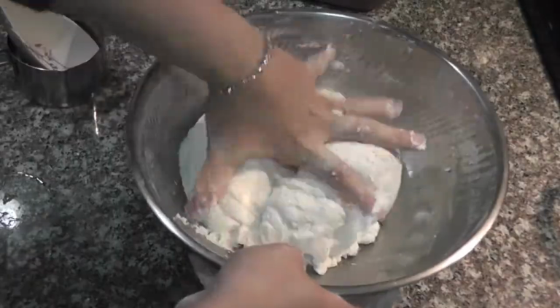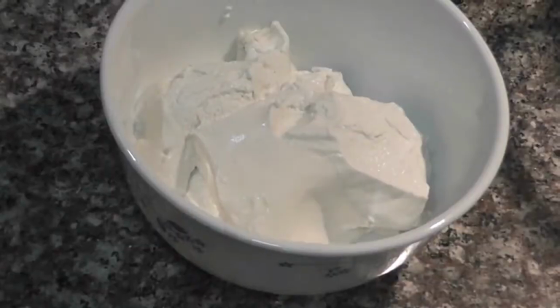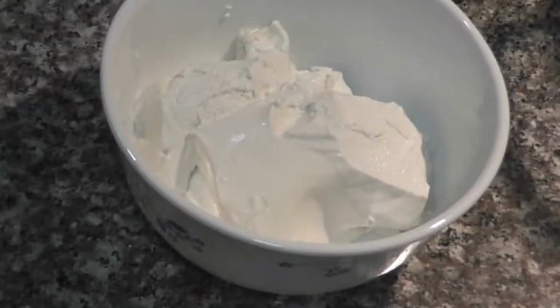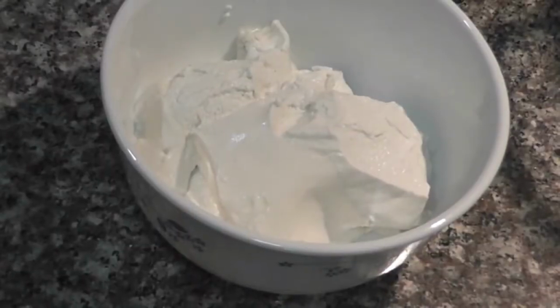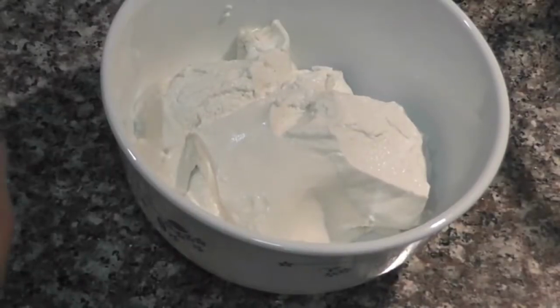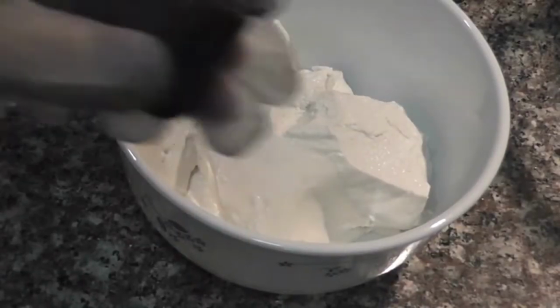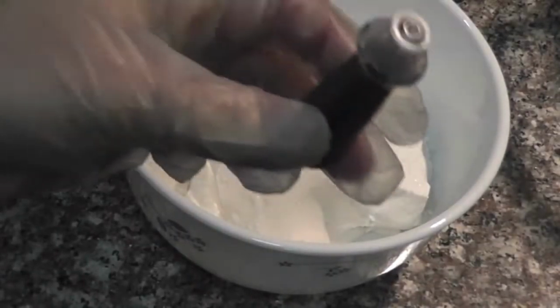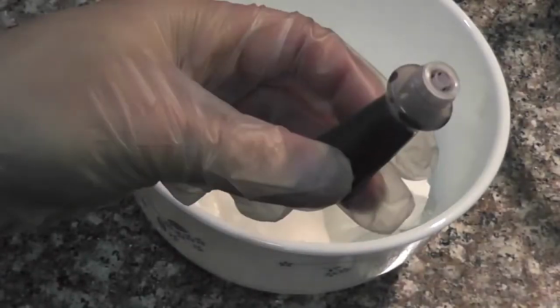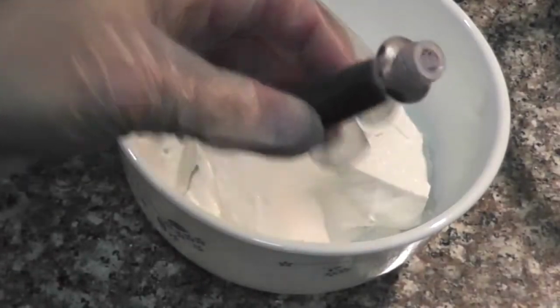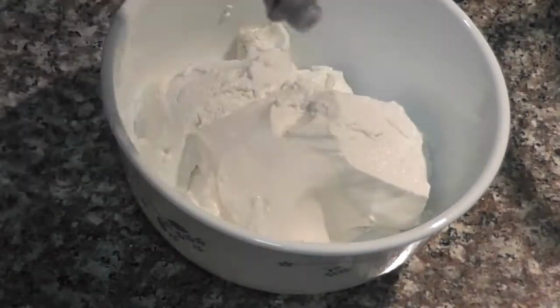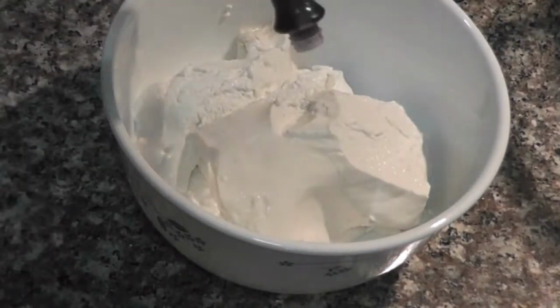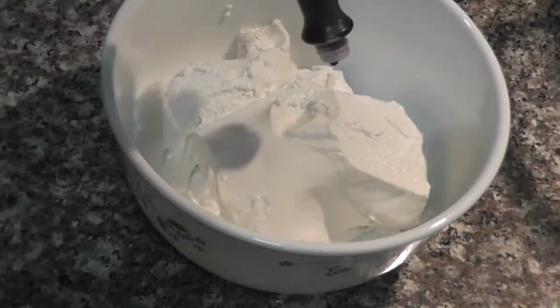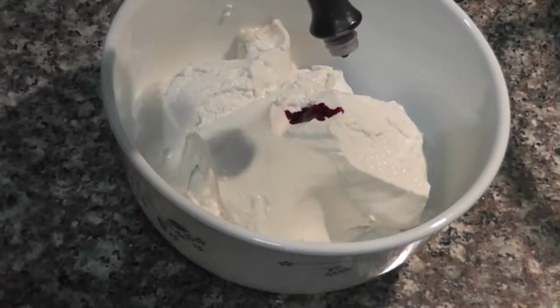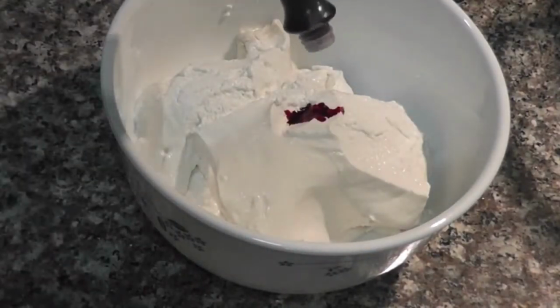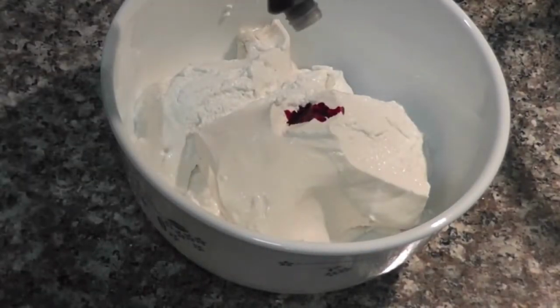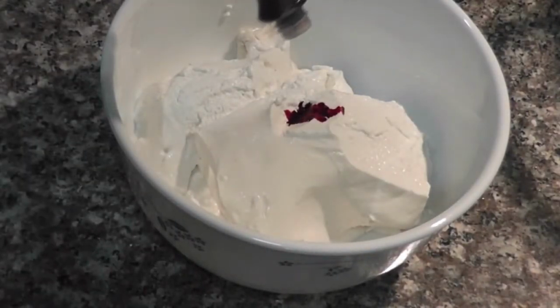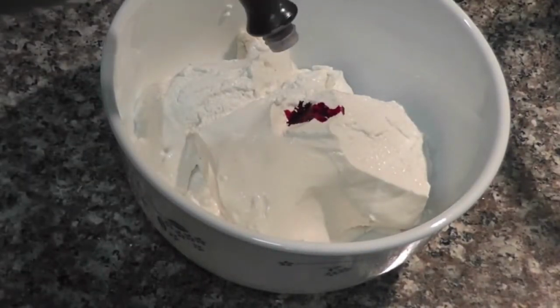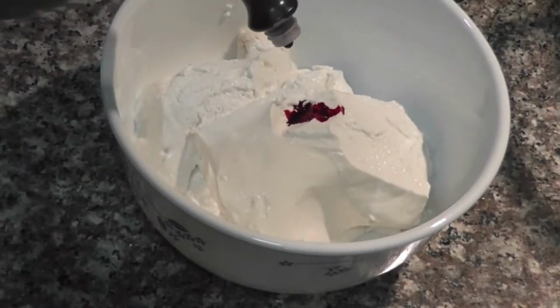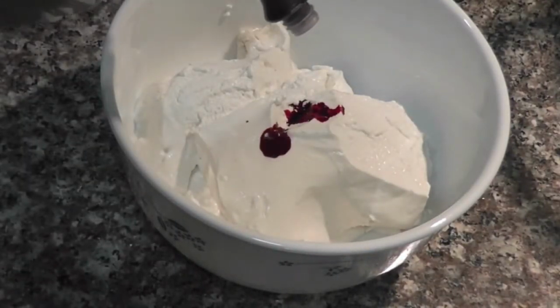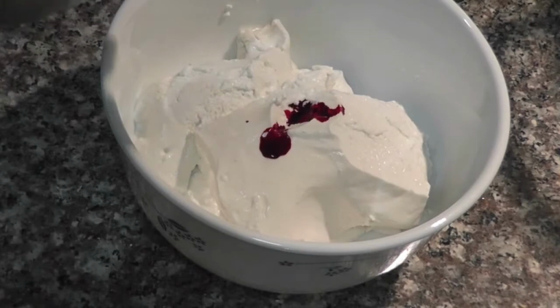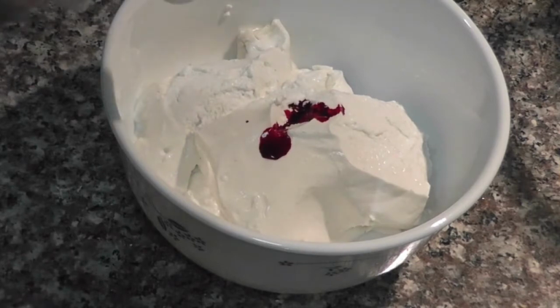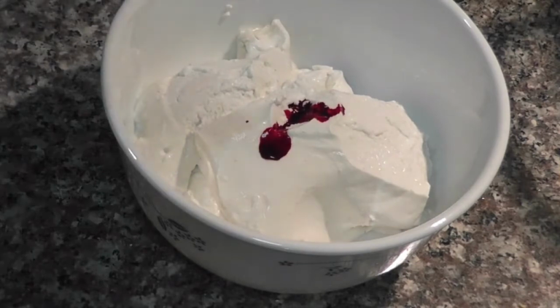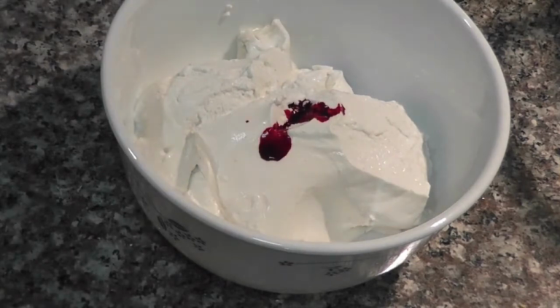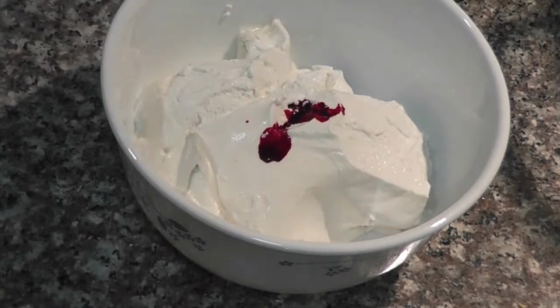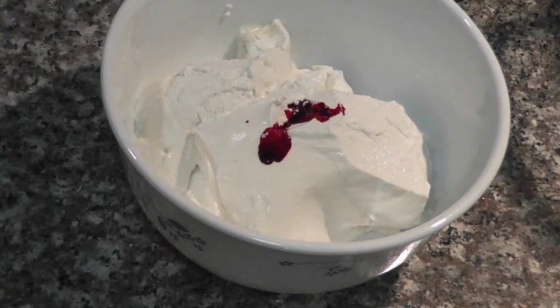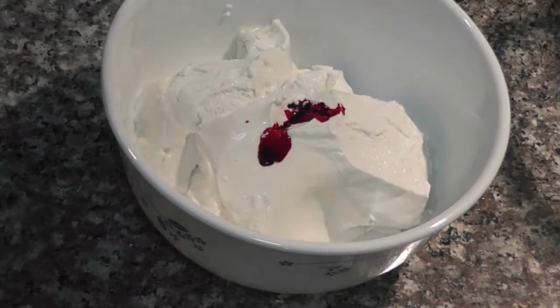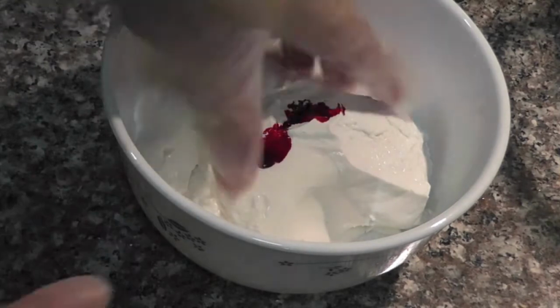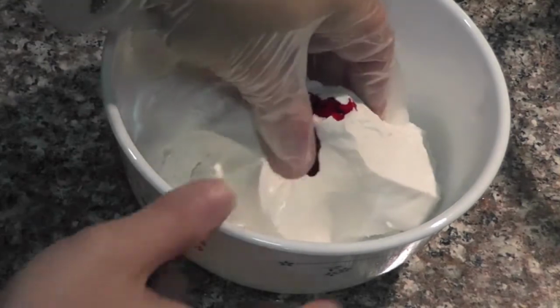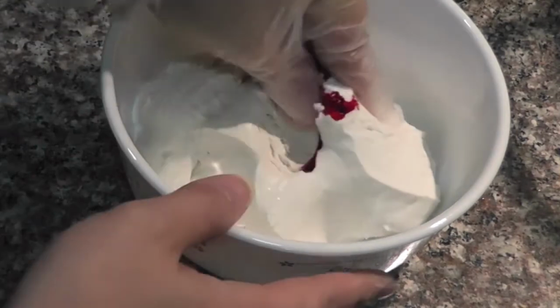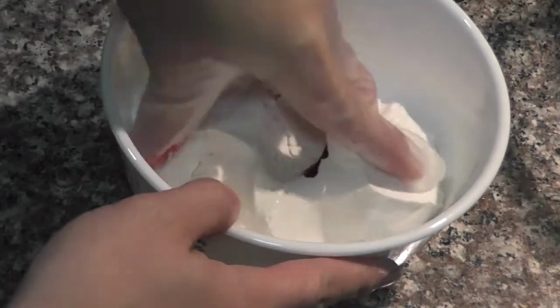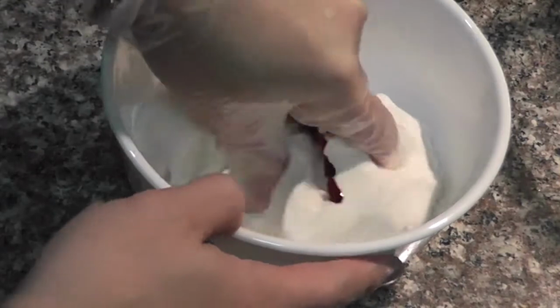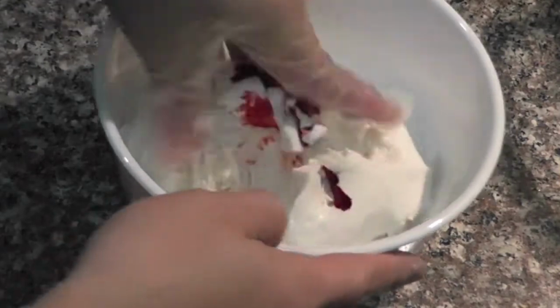To make it more fun, I like to add food coloring to my dough. Knead it well until the color is all blended in.